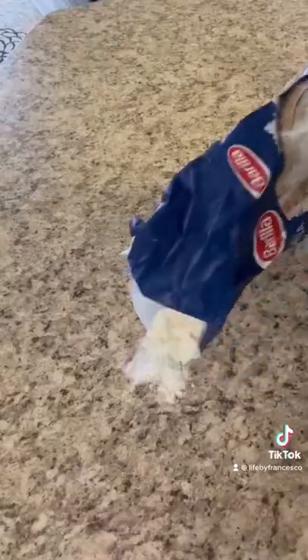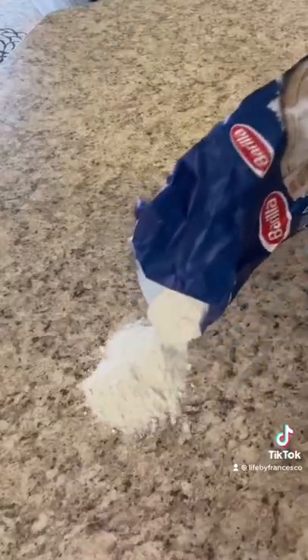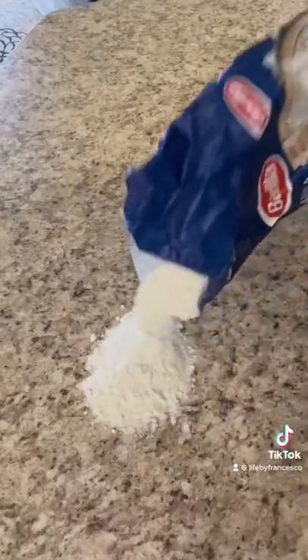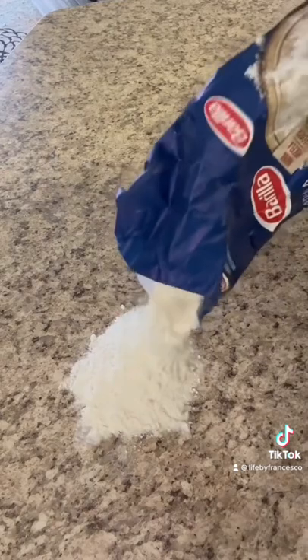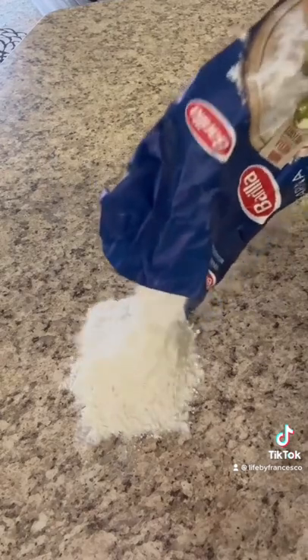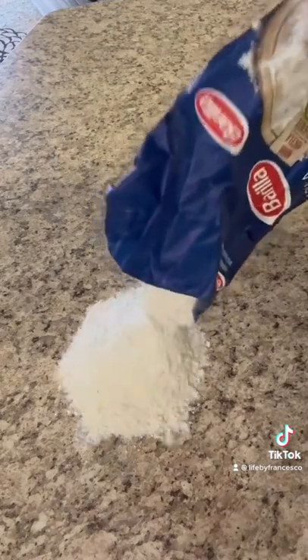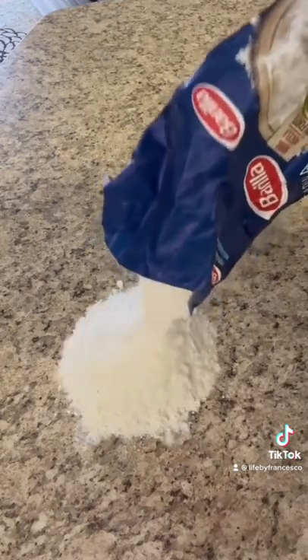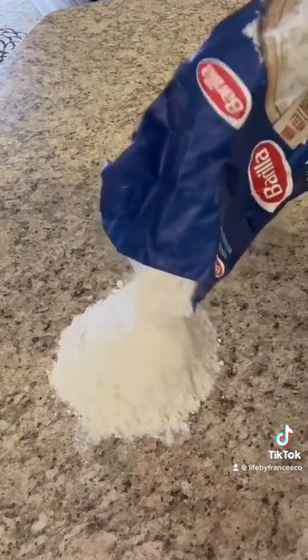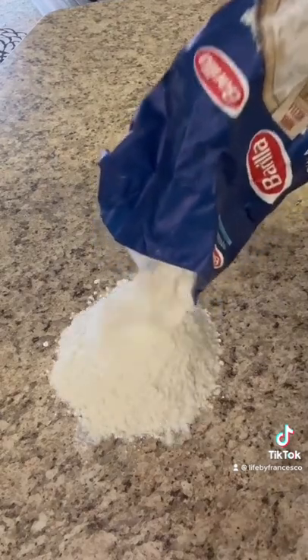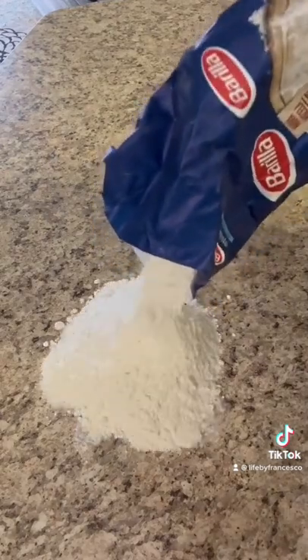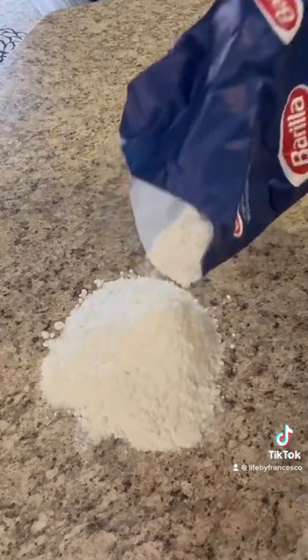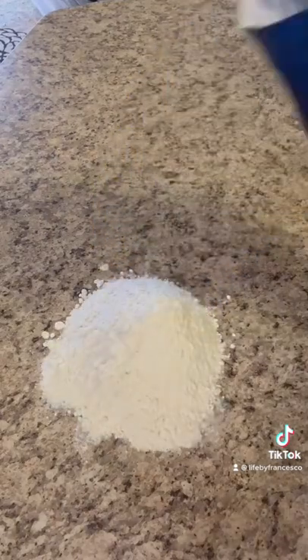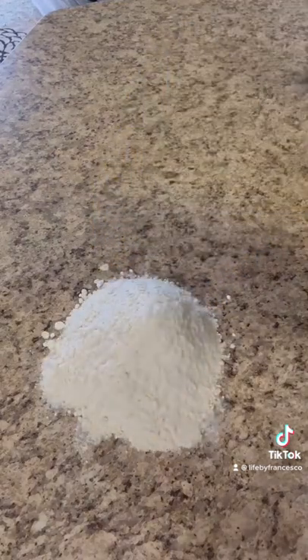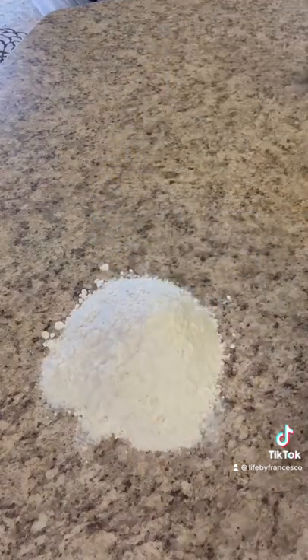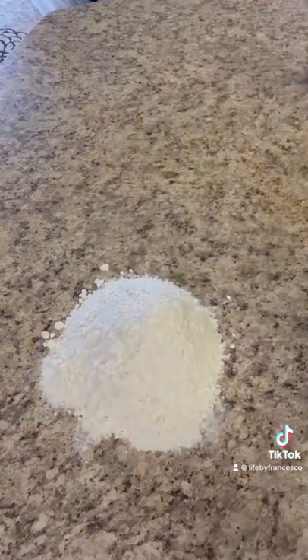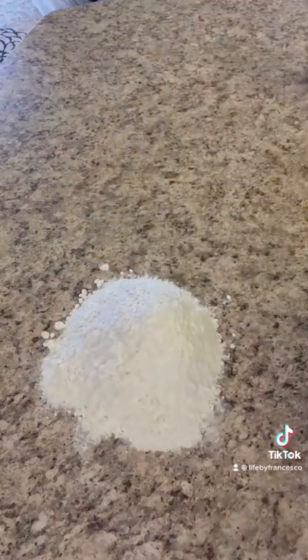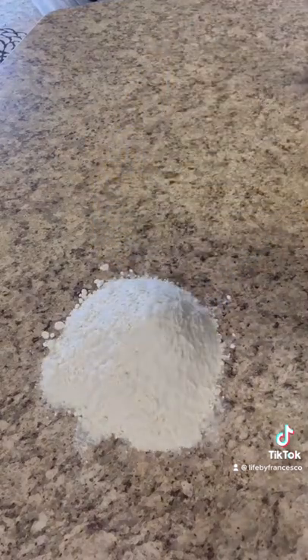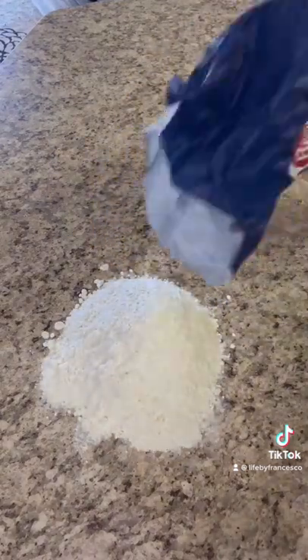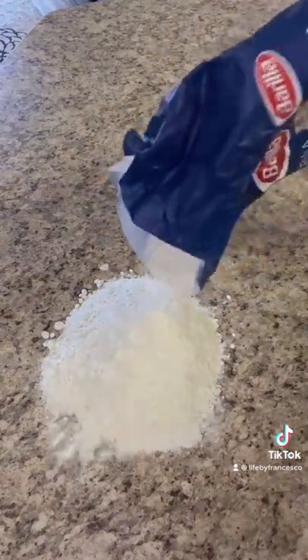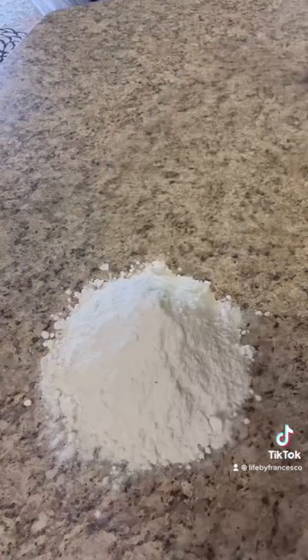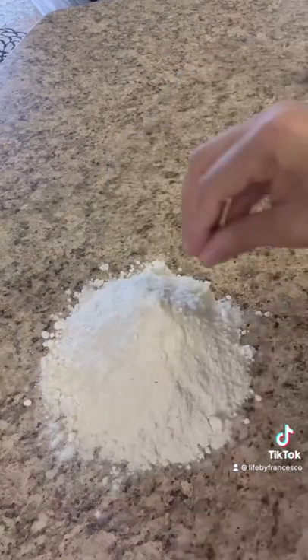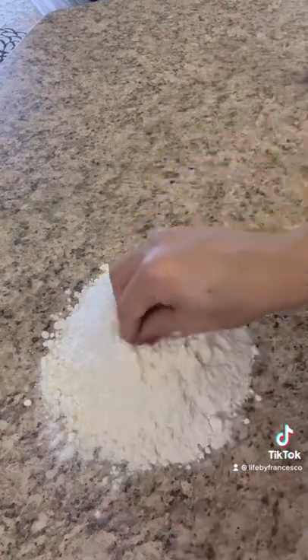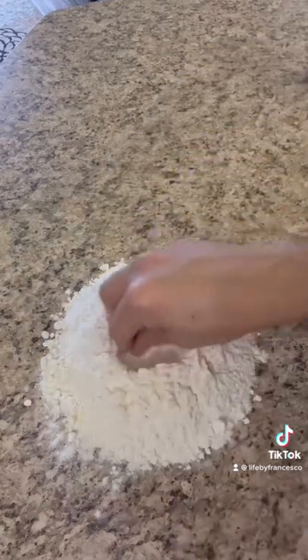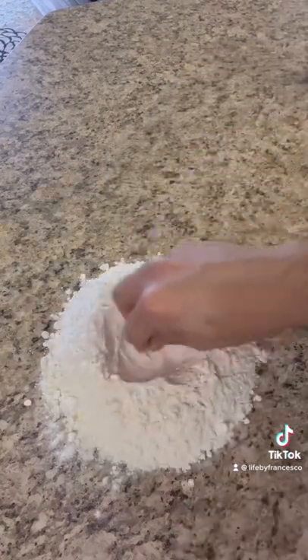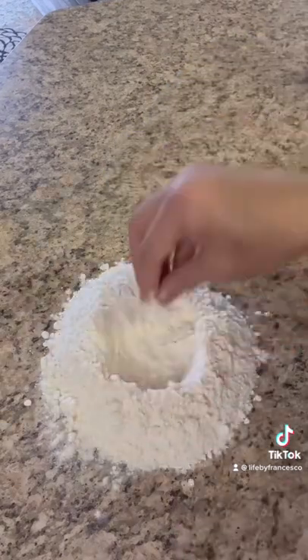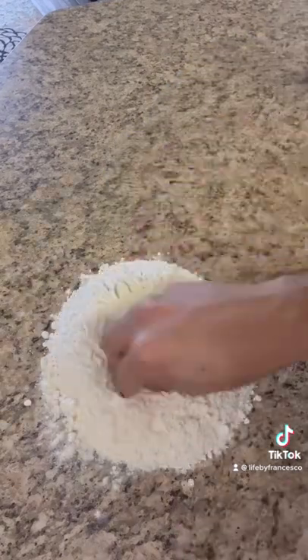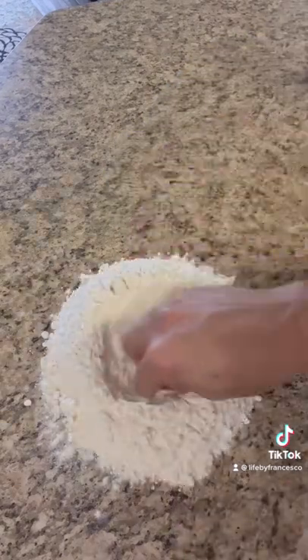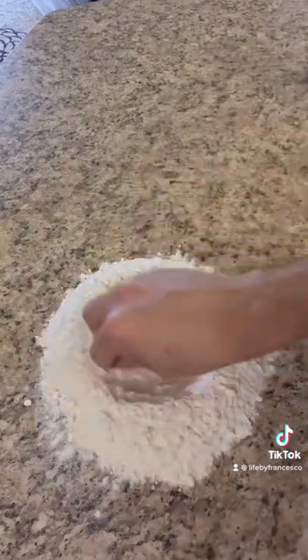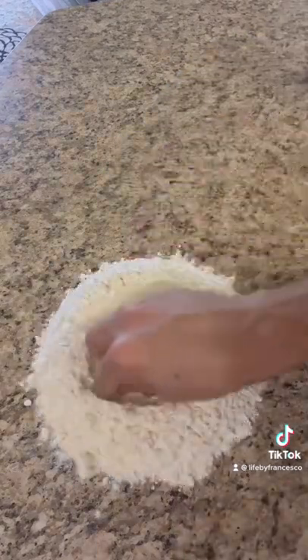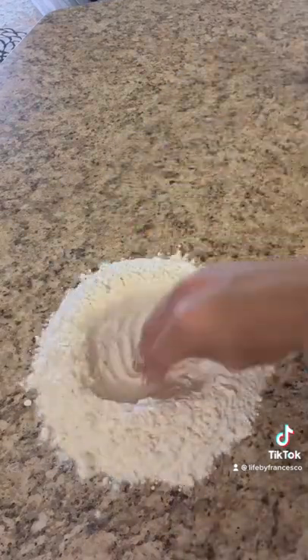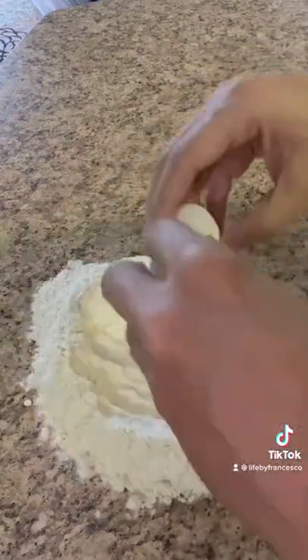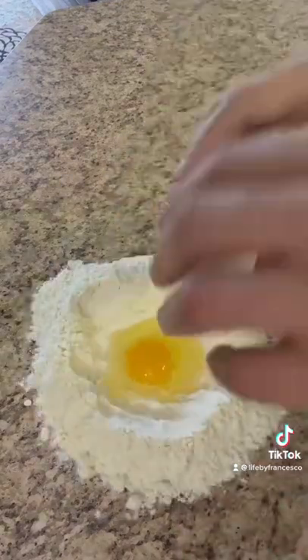First thing you're going to do is weigh out your flour and dump it into either a large mixing bowl or your clean countertop. I used 300 grams of double zero flour. I then made a well in the center of my flour and cracked three eggs into the well.